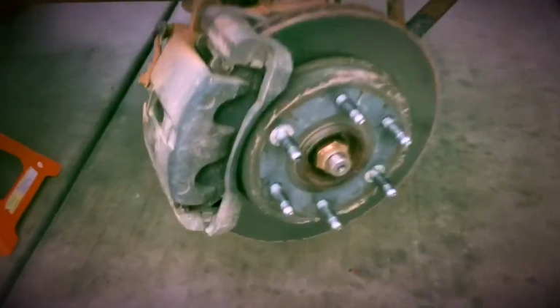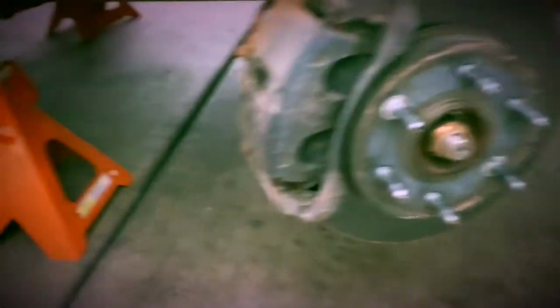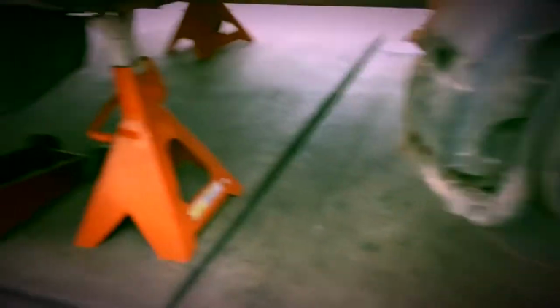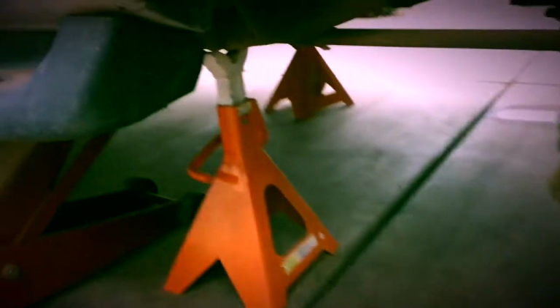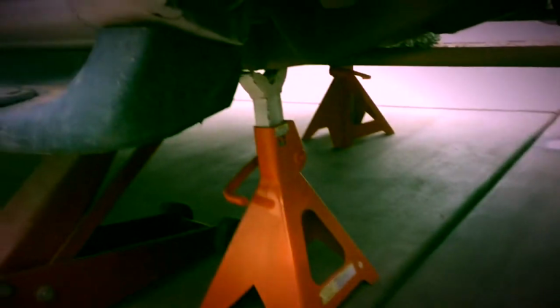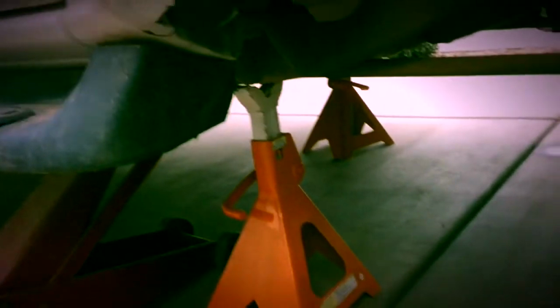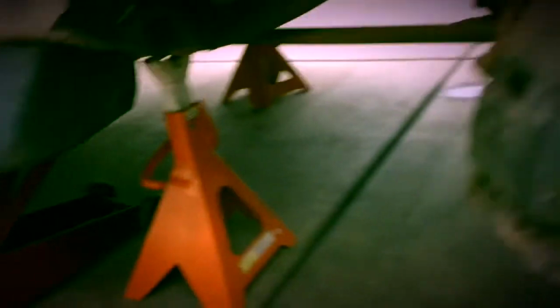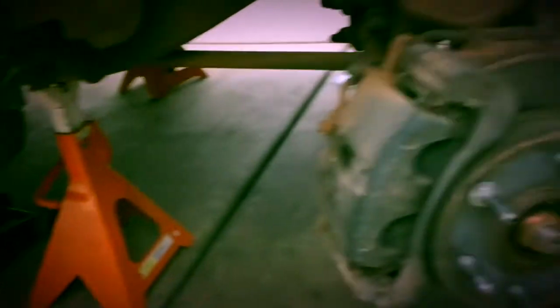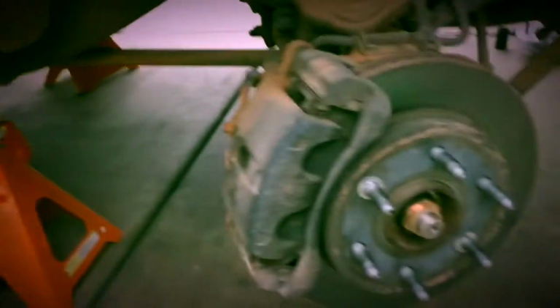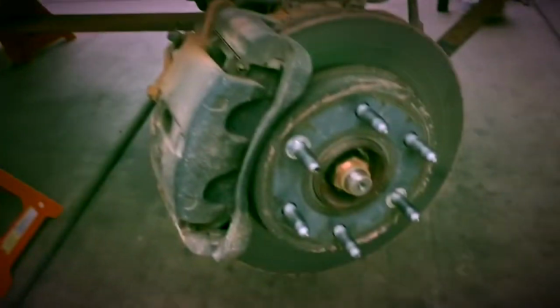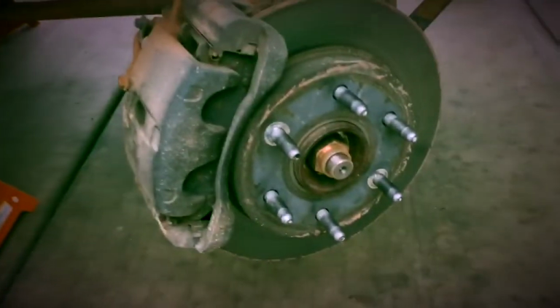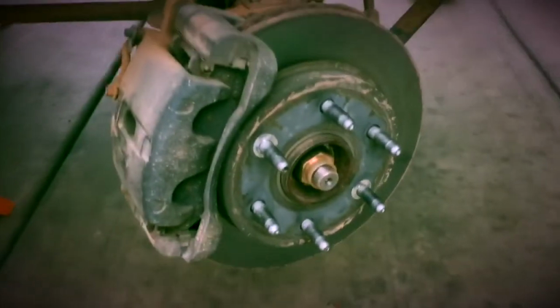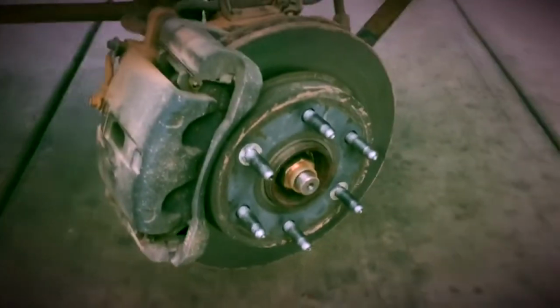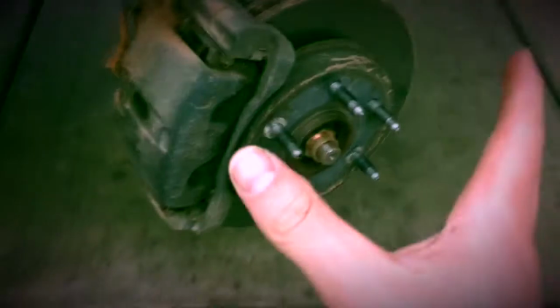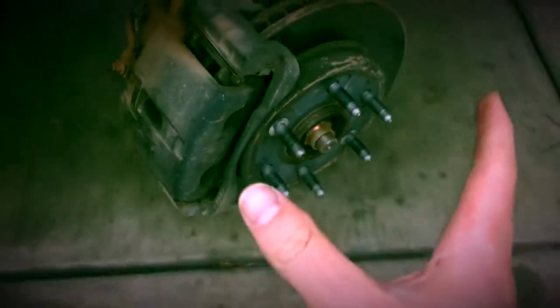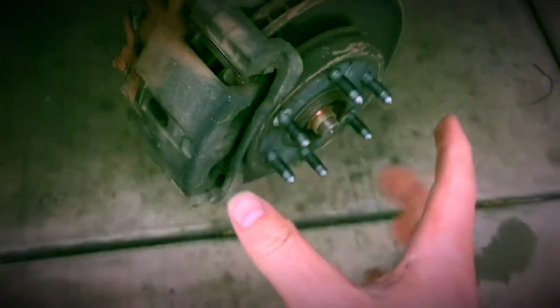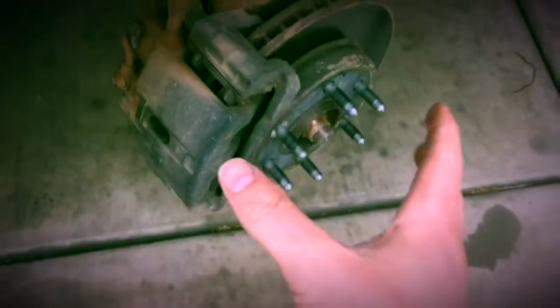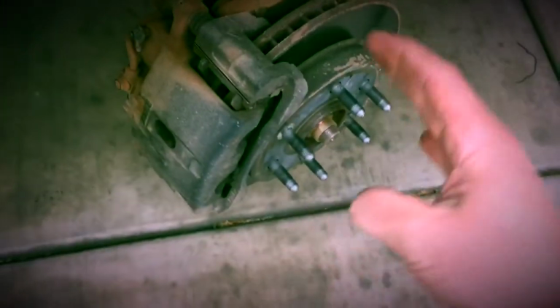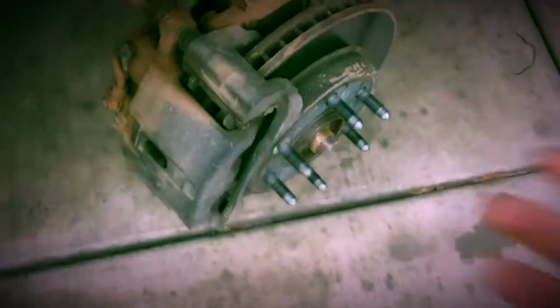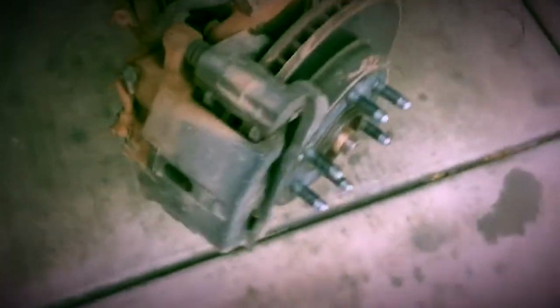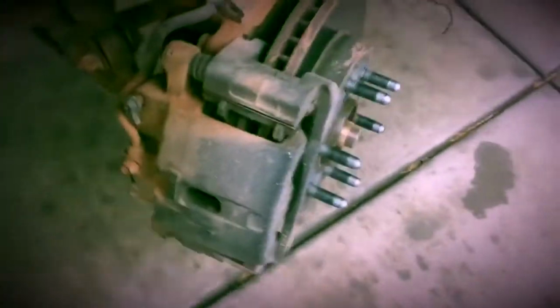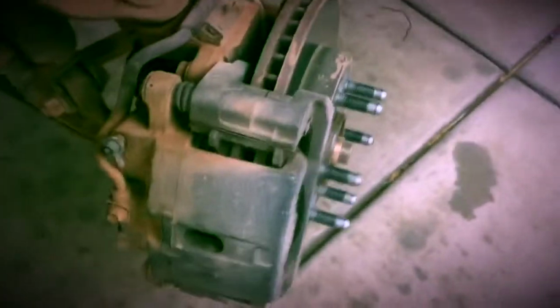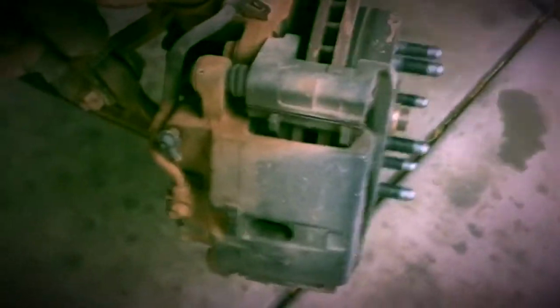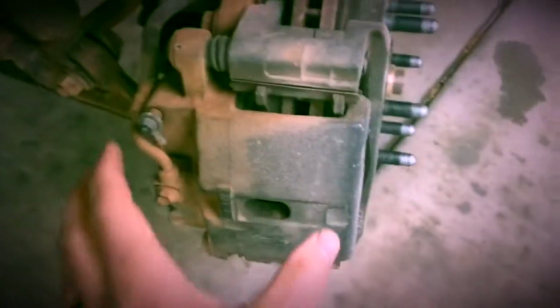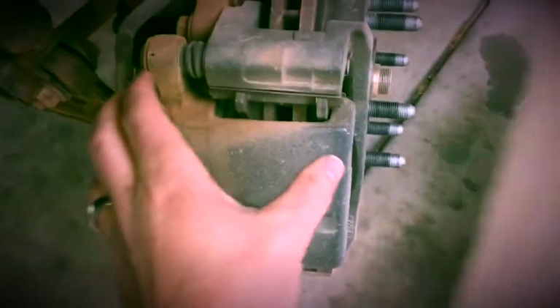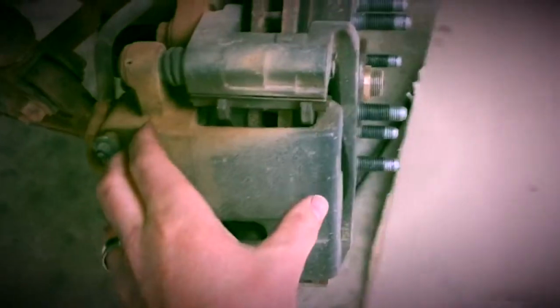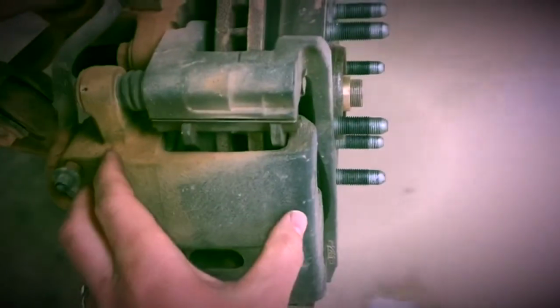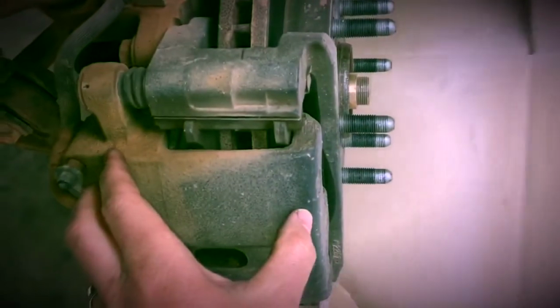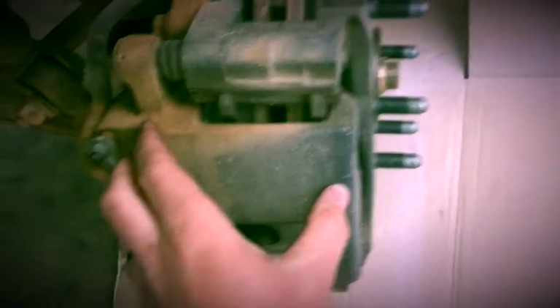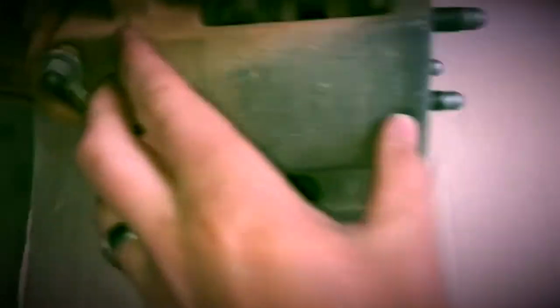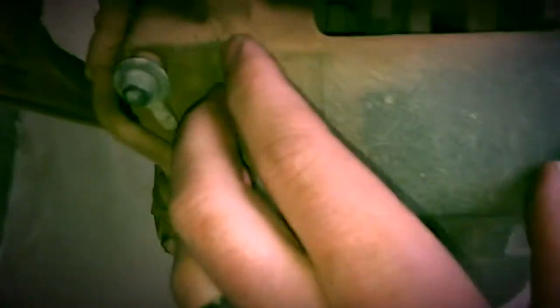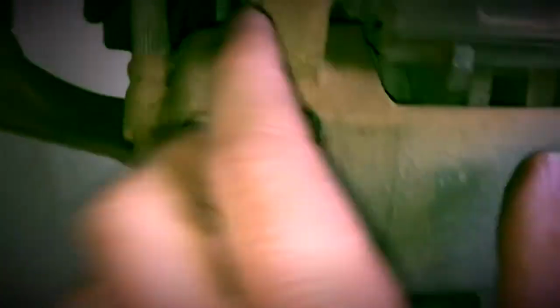With the truck up in the air and properly on jack stands, something that'll help us is turning the steering wheel to access some of these bolts. We're going to be removing the brake caliper first.